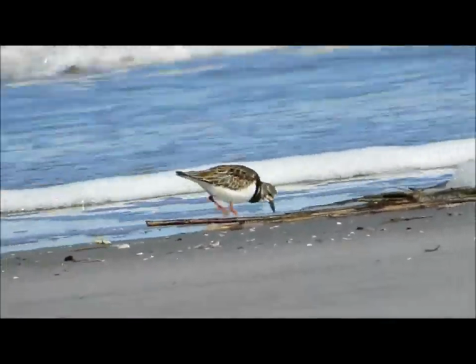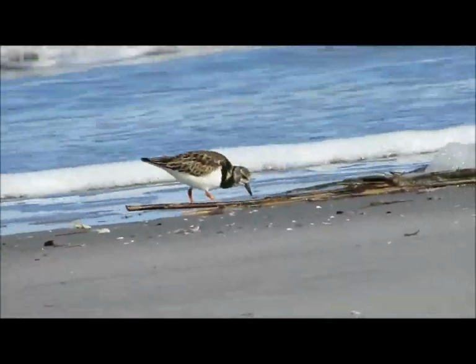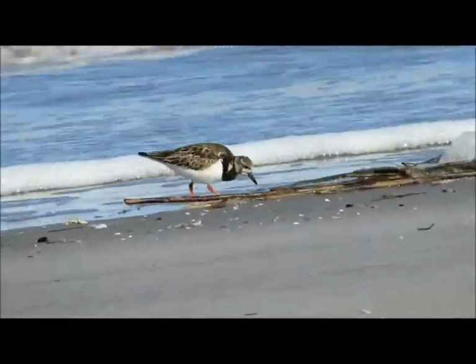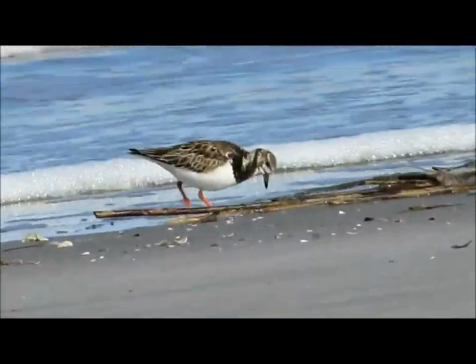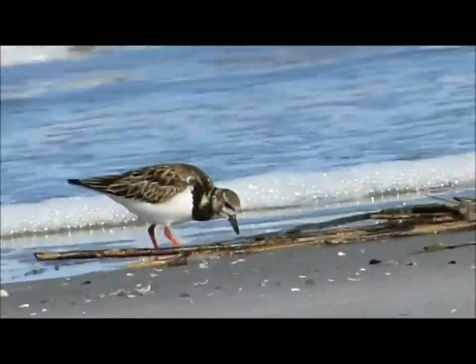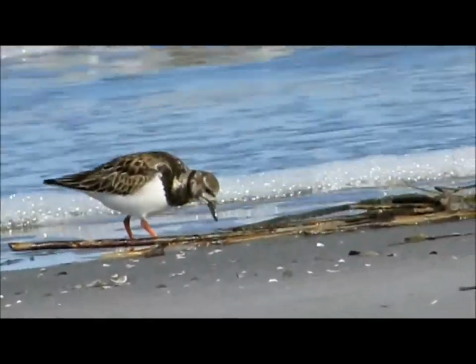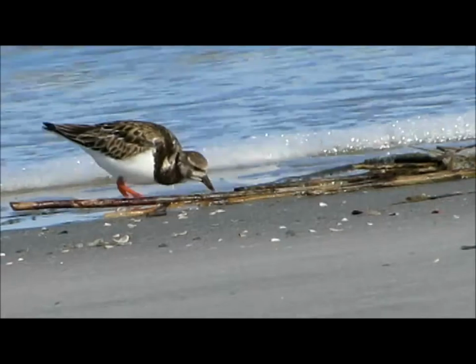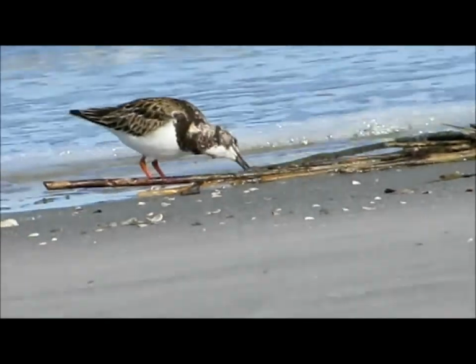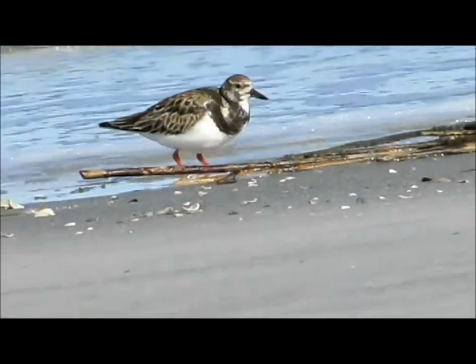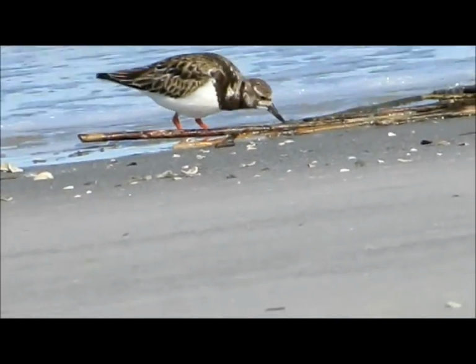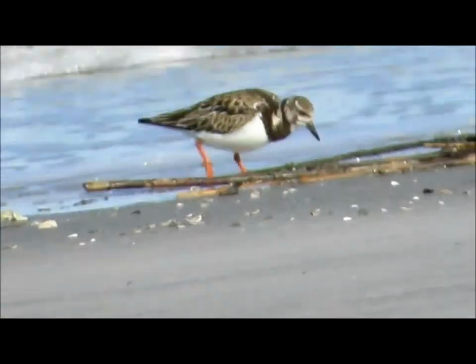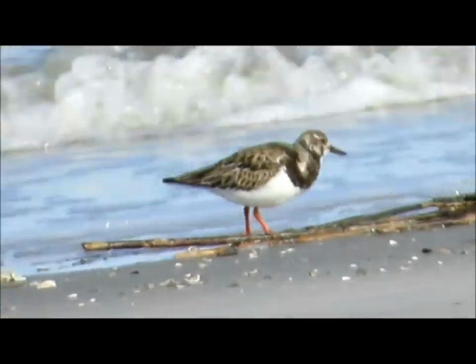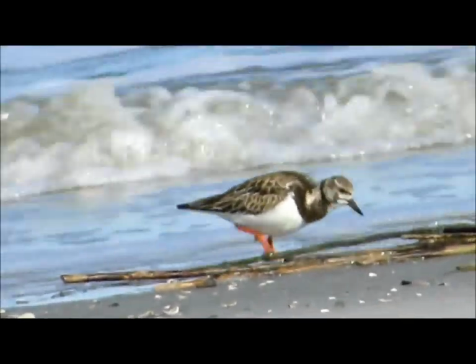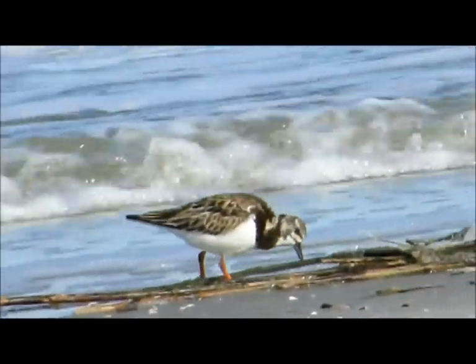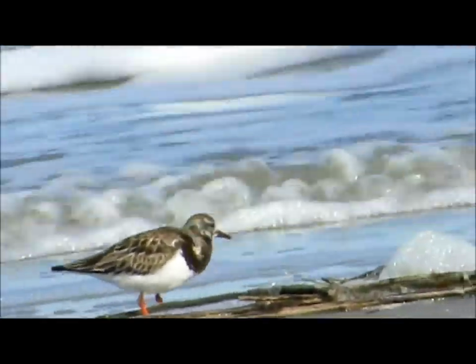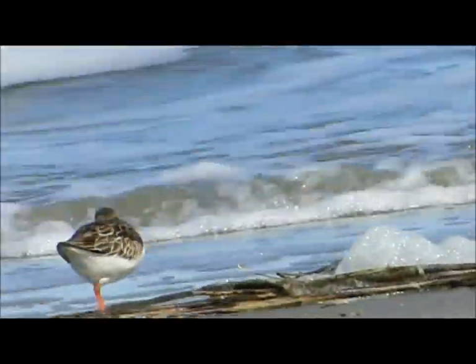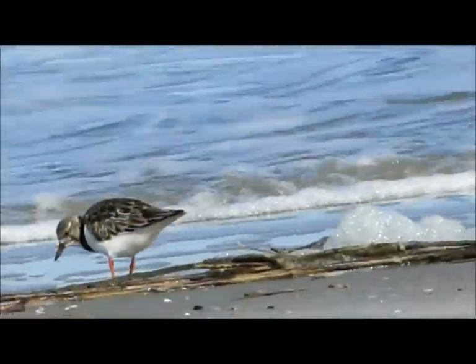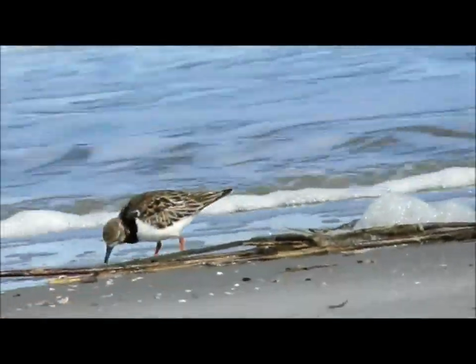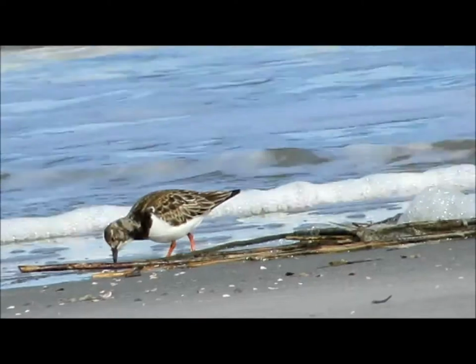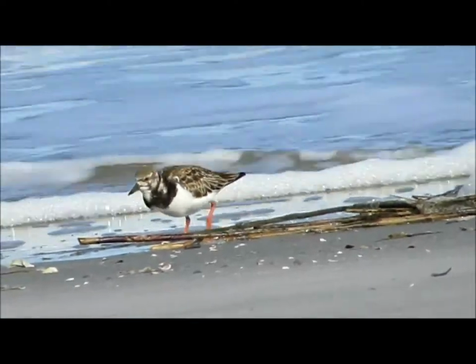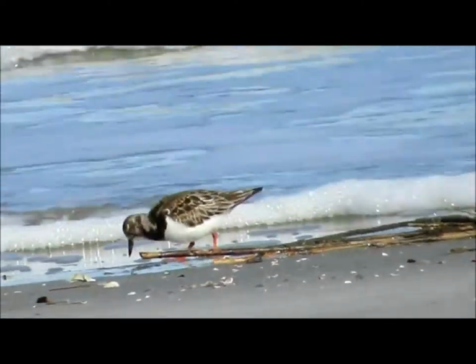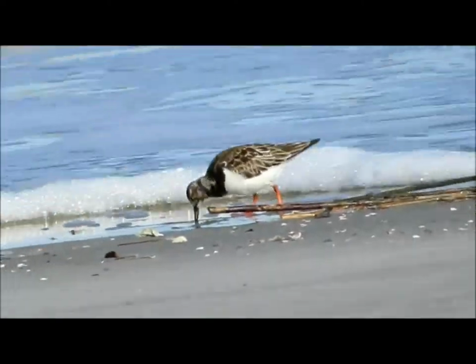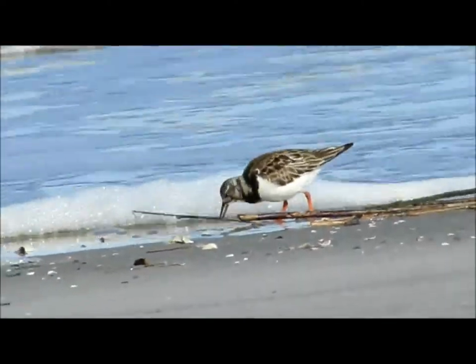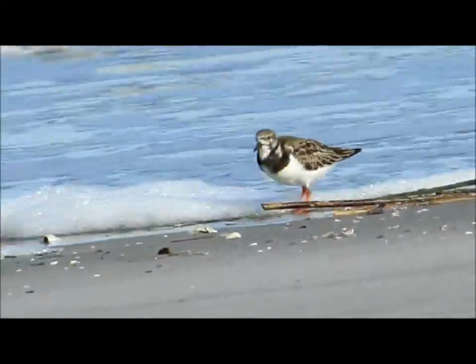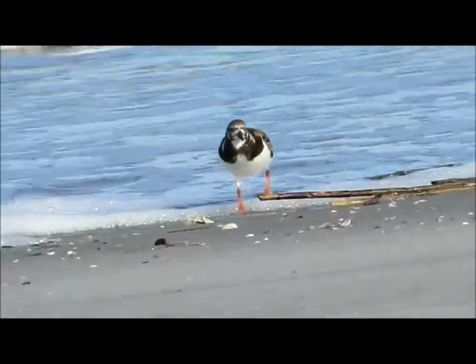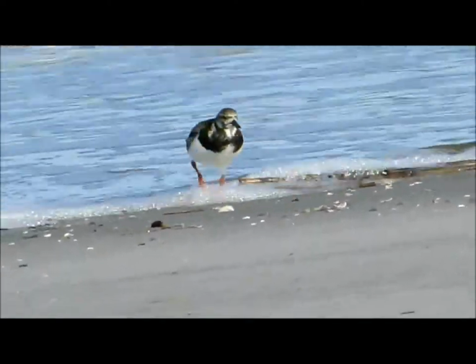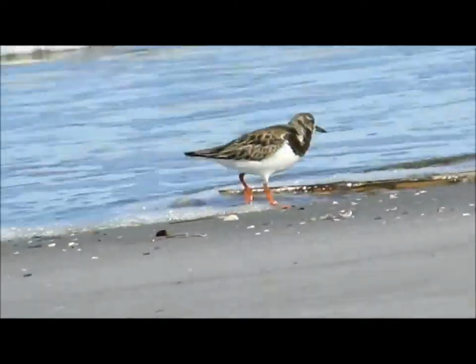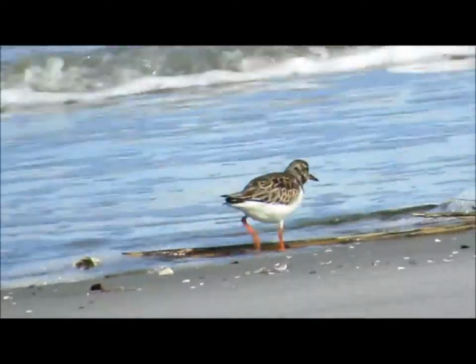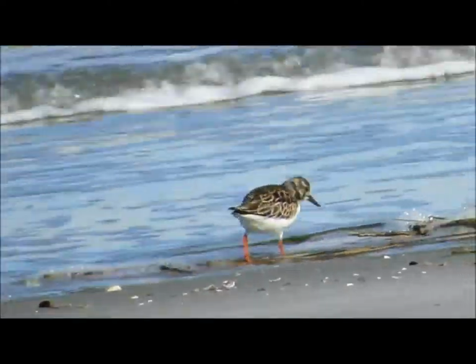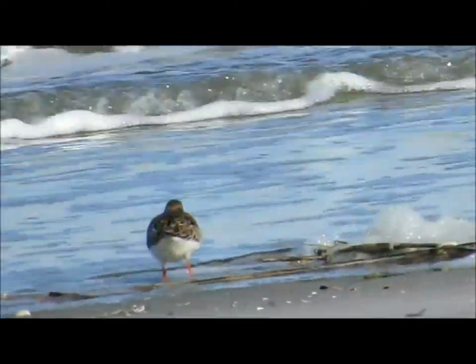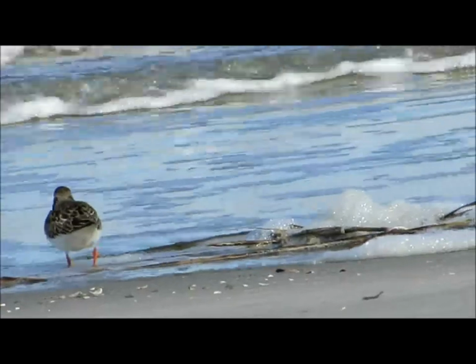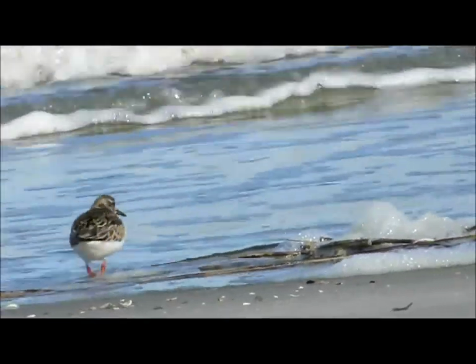If you just watch it for a second, you can see how it's picking at some of the — what is most likely — spartina grass, after it dies and comes in on shore. And you can see the black bib on this bird.